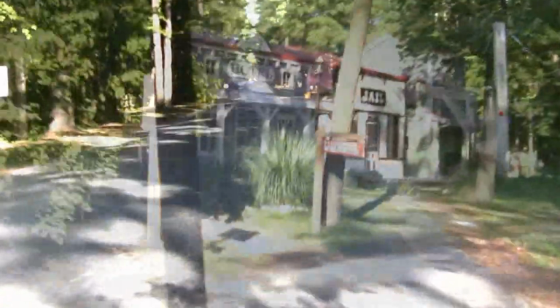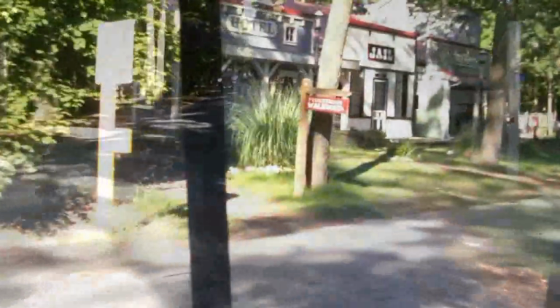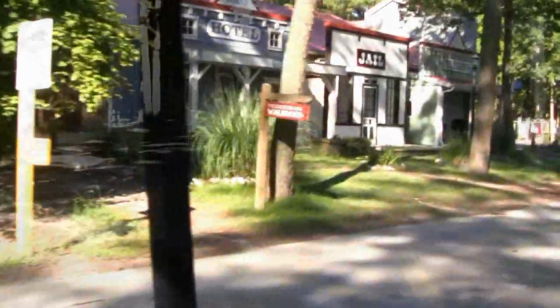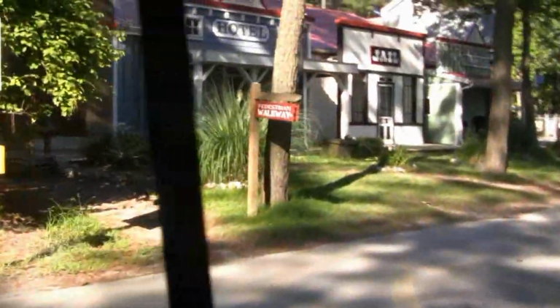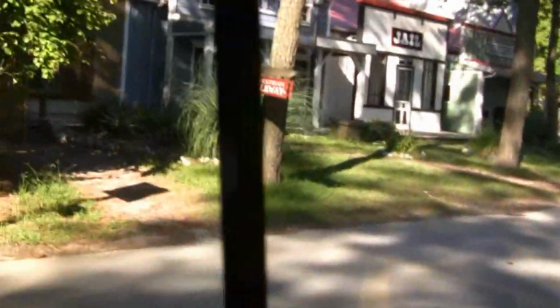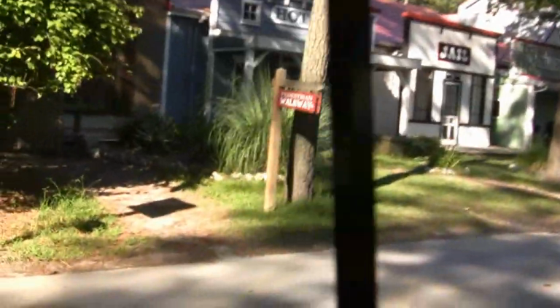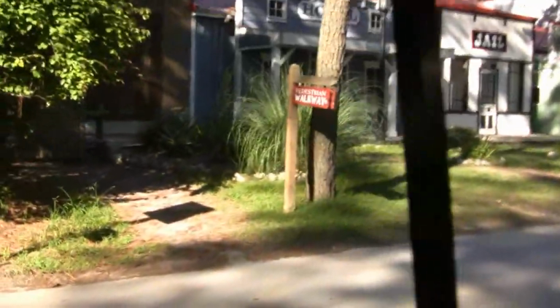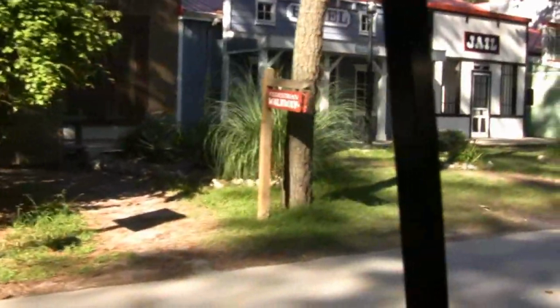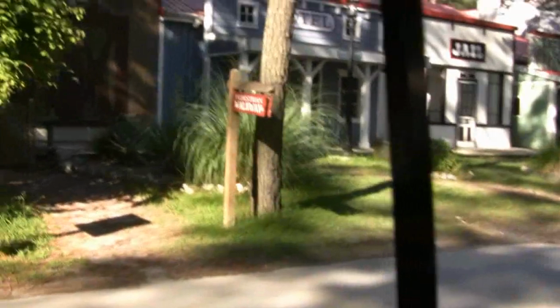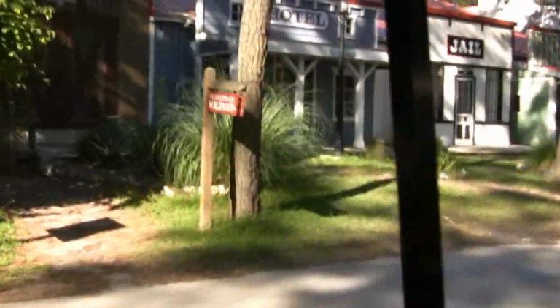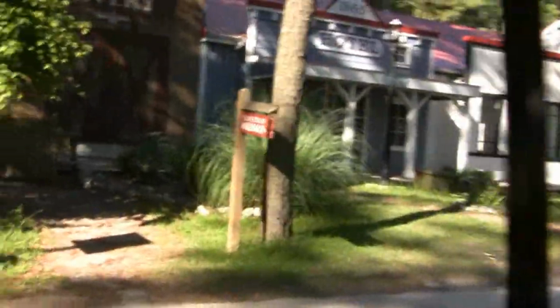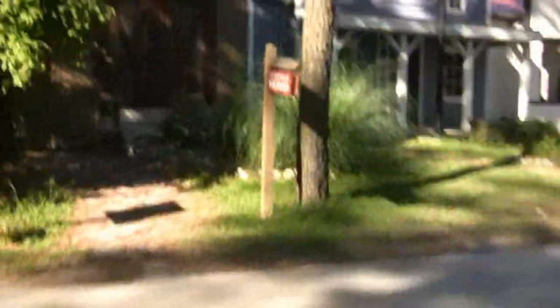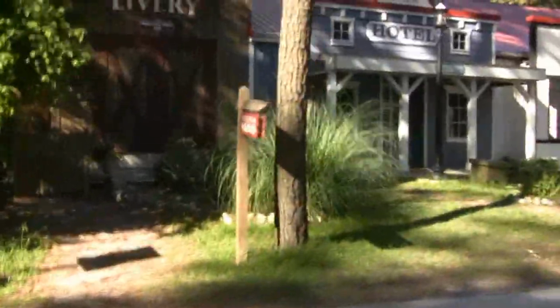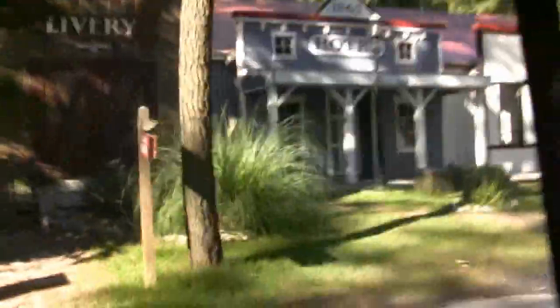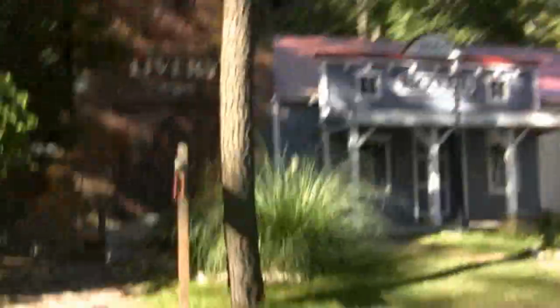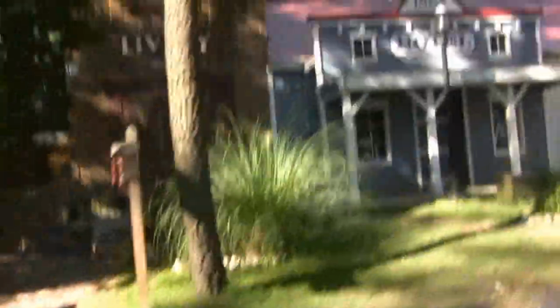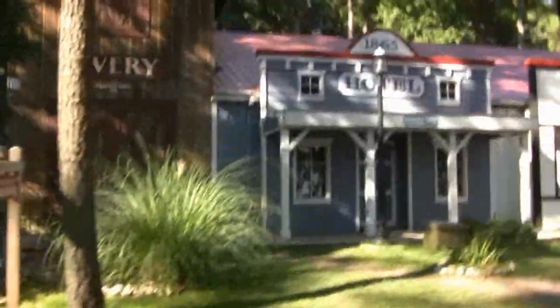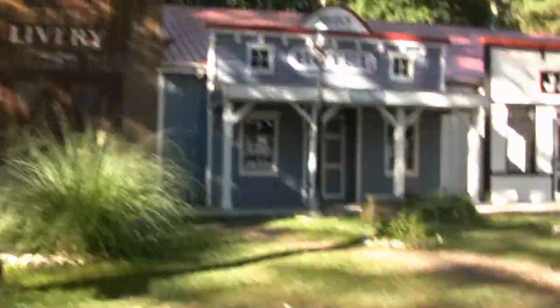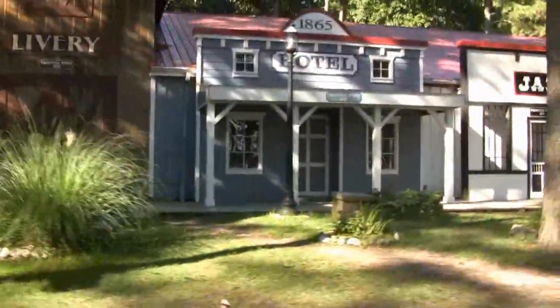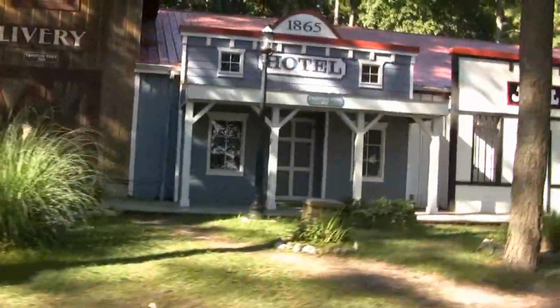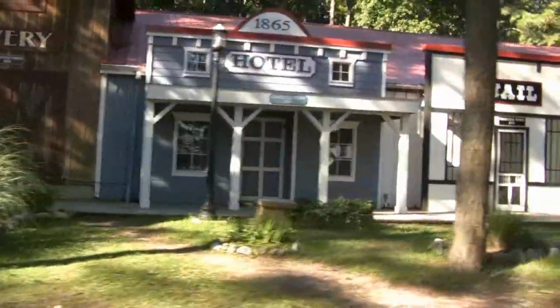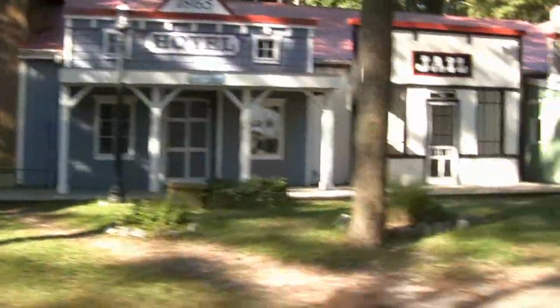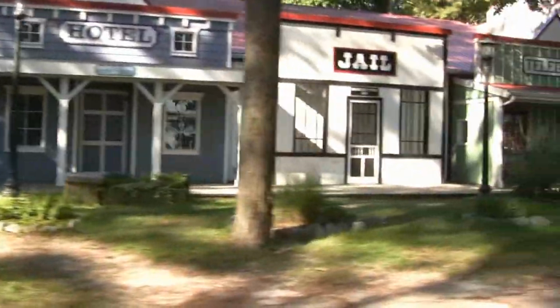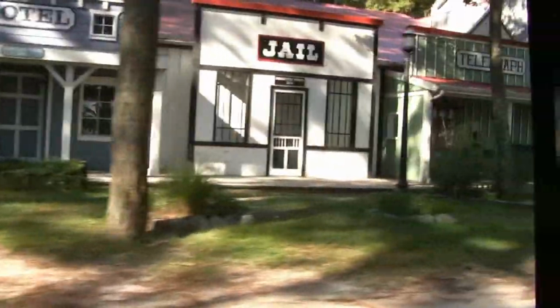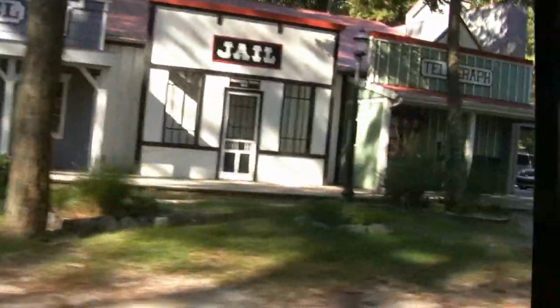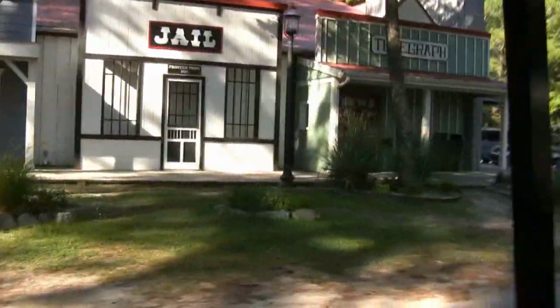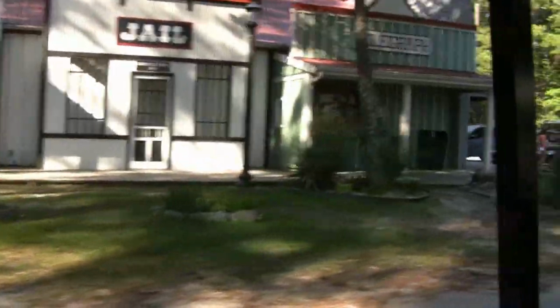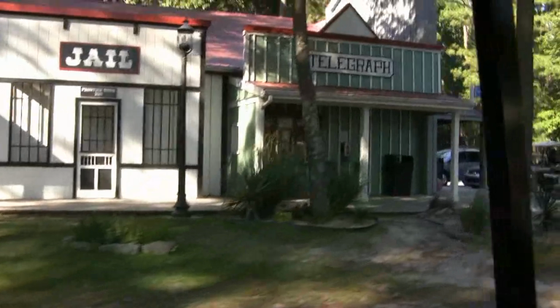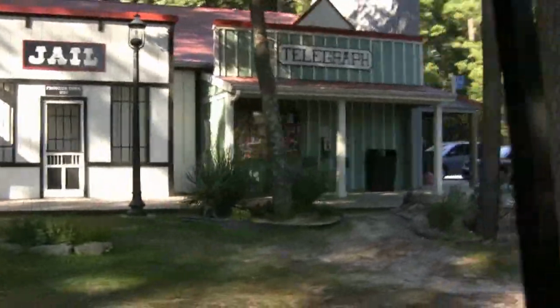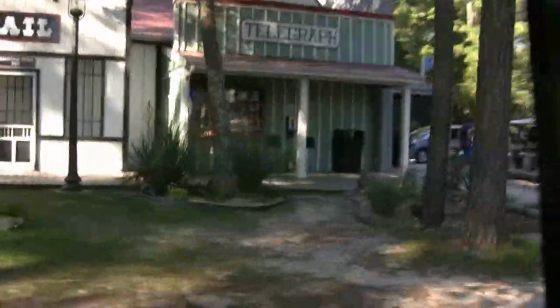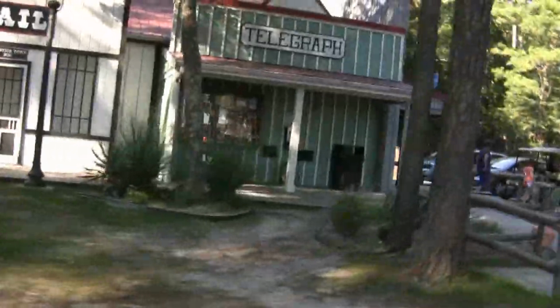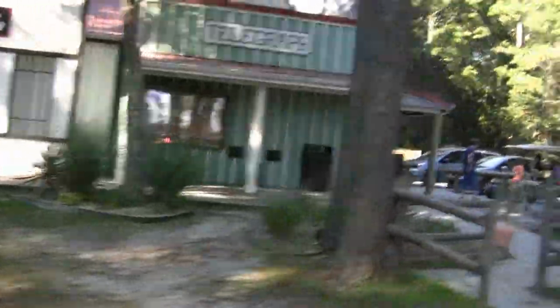On your left, you see the livery and the hotel and the jail and the telegraph, which are all just fake.